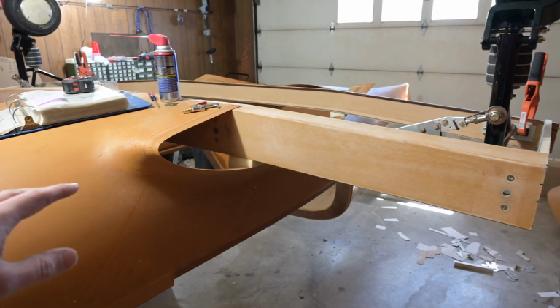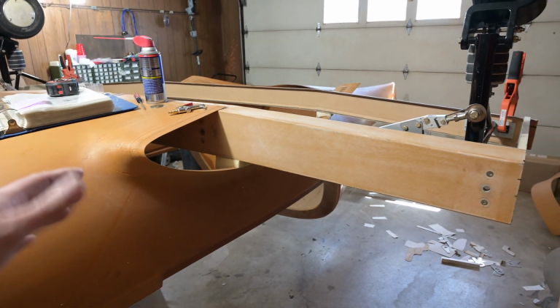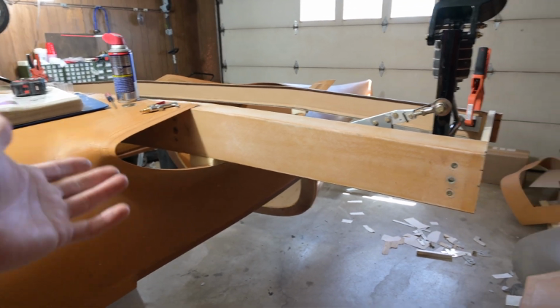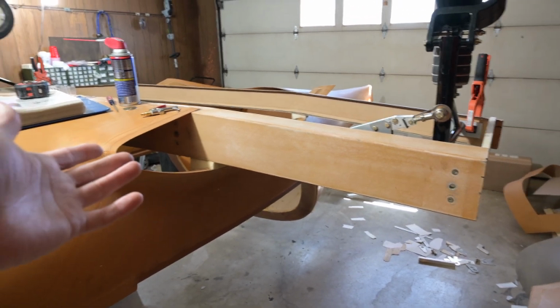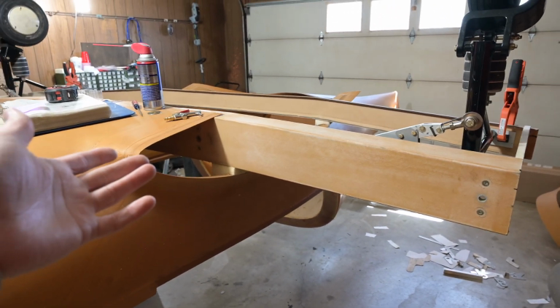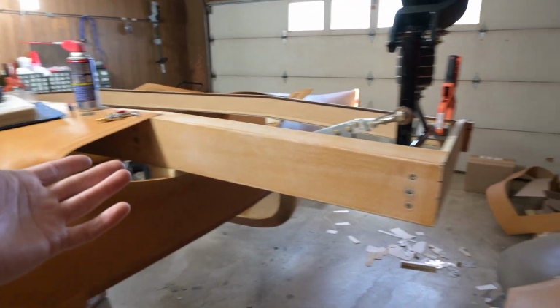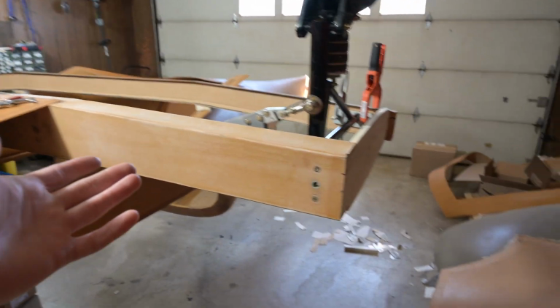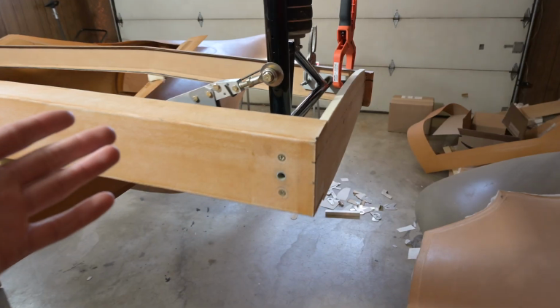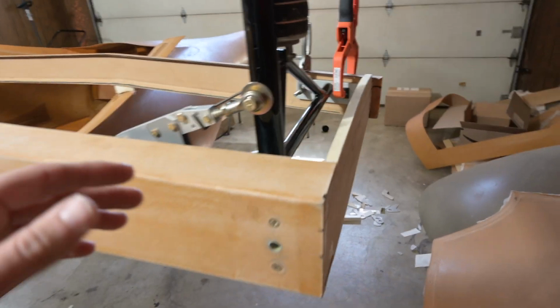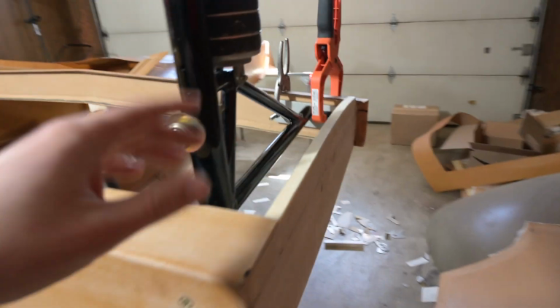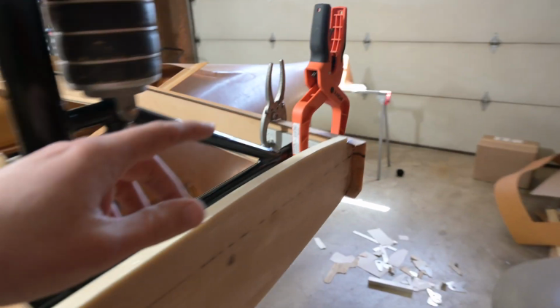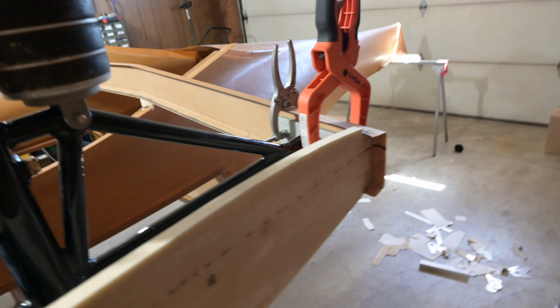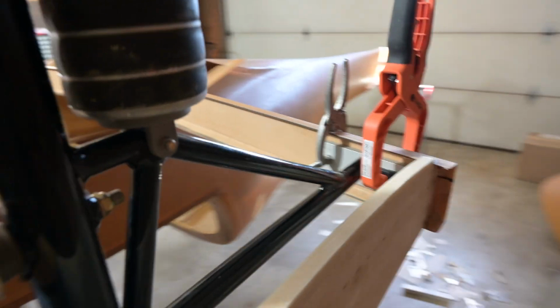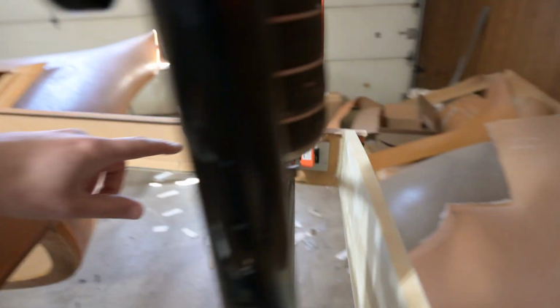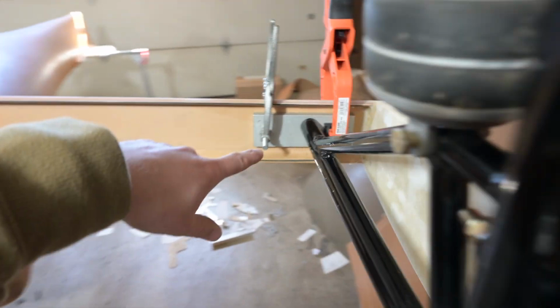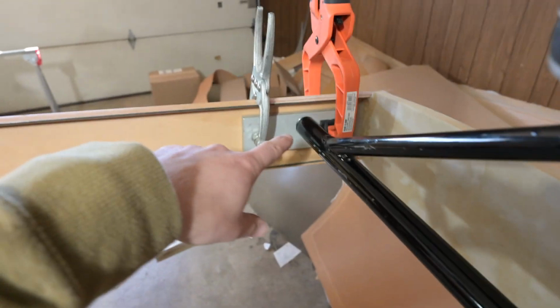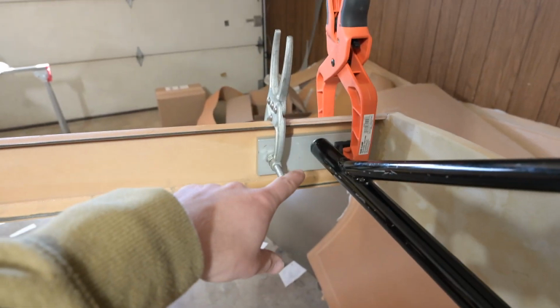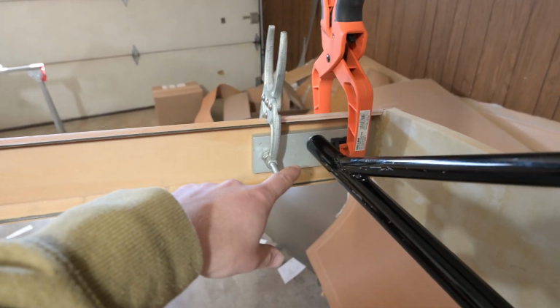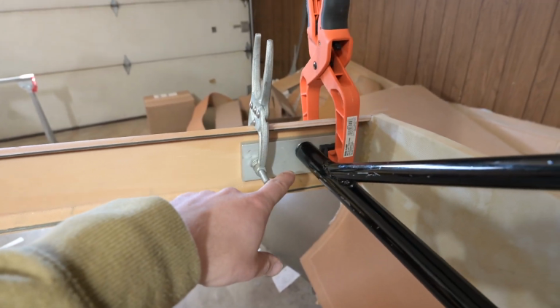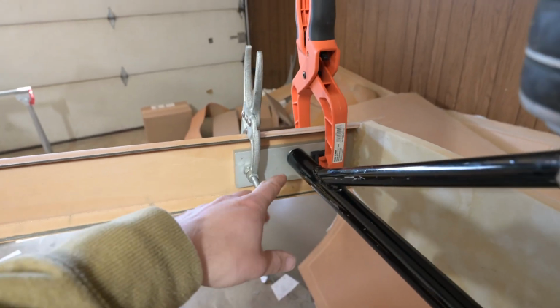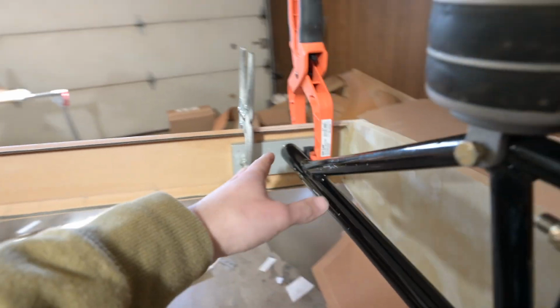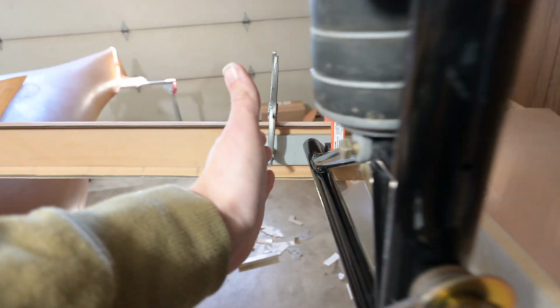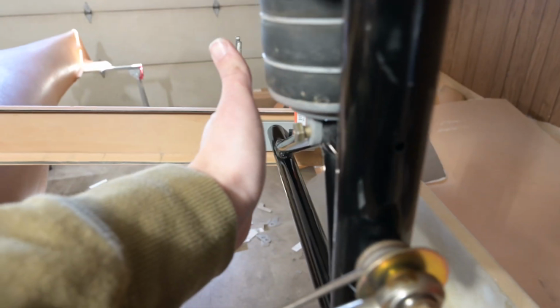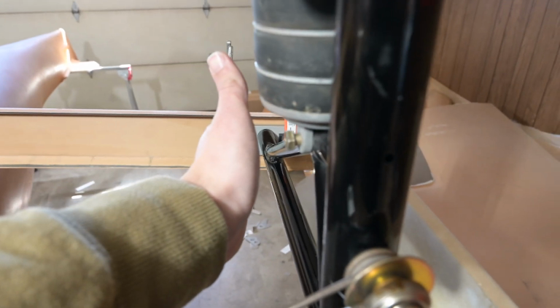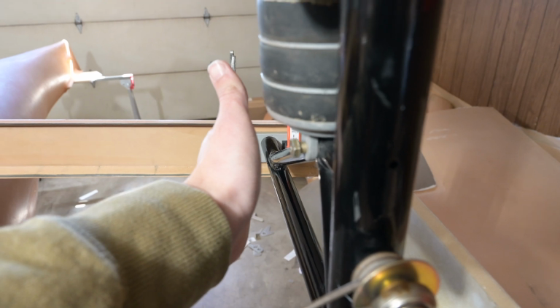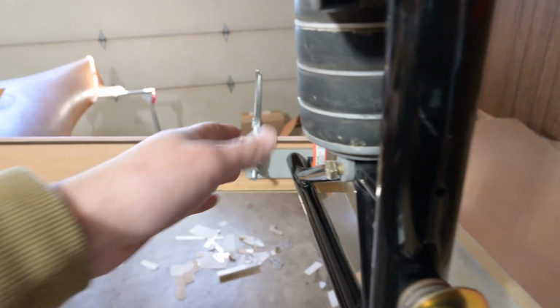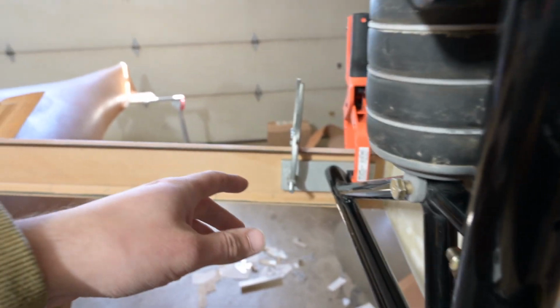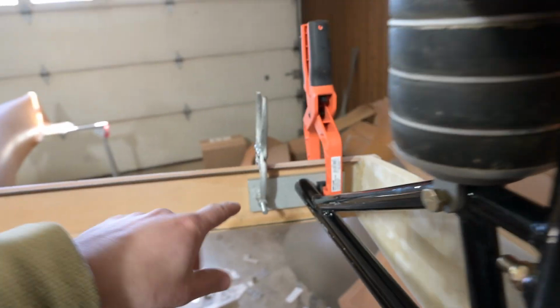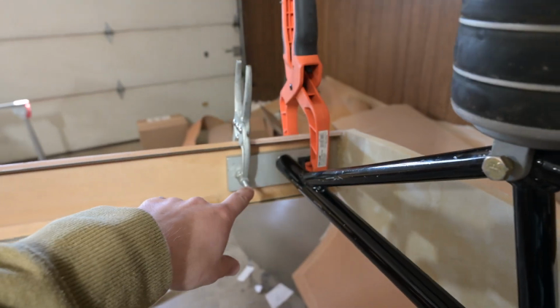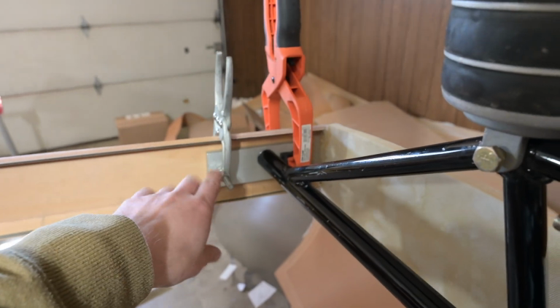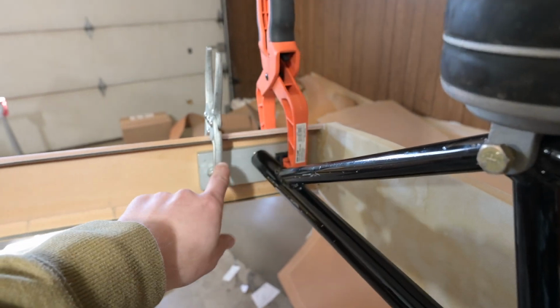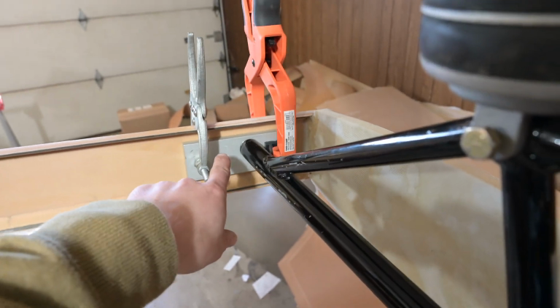I'm really happy with how this all came together. As far as next steps go, these blocks have got to get fixed in. Right now they're just temporarily clamped in place to get the position of the gear set, and I'm going to need to drill these.